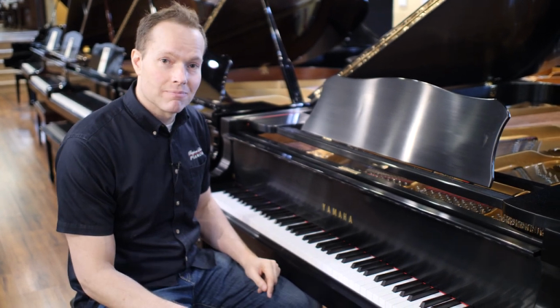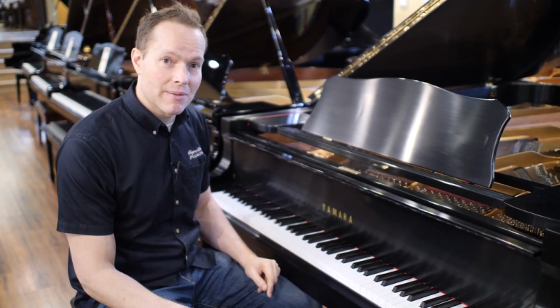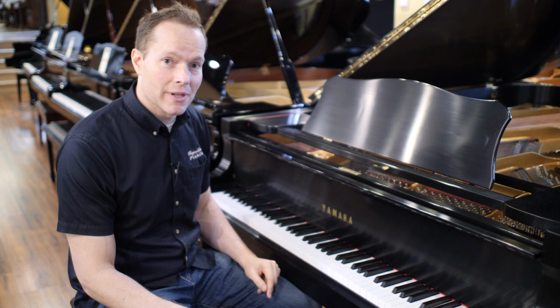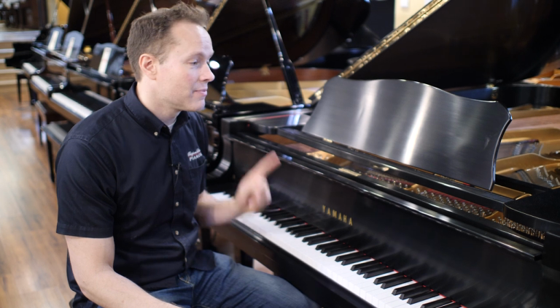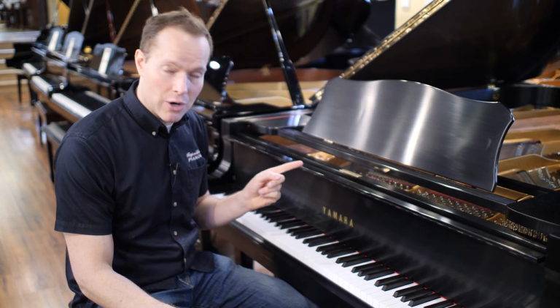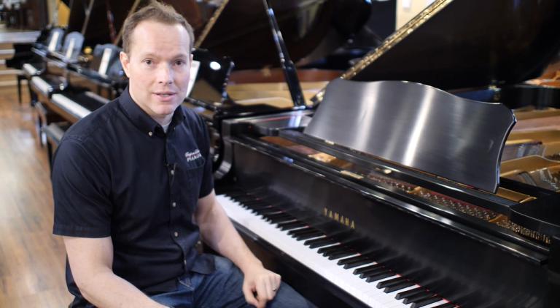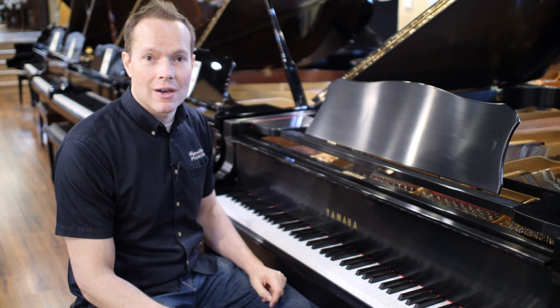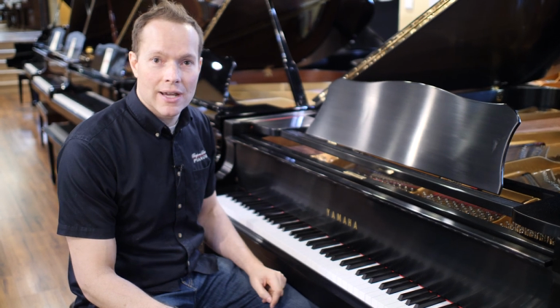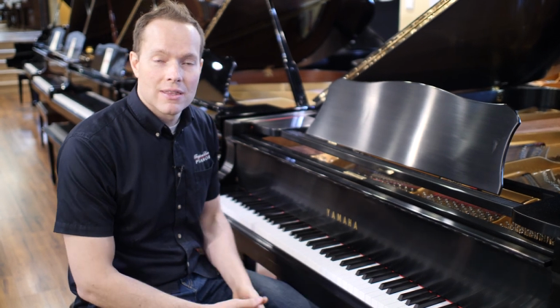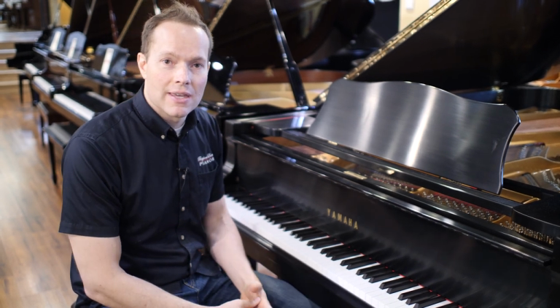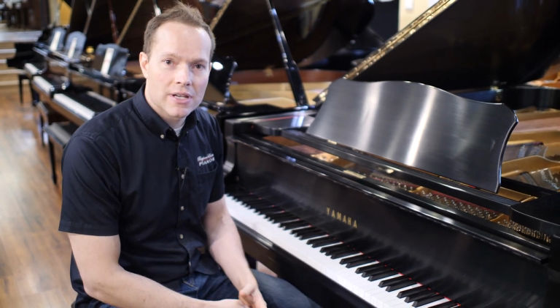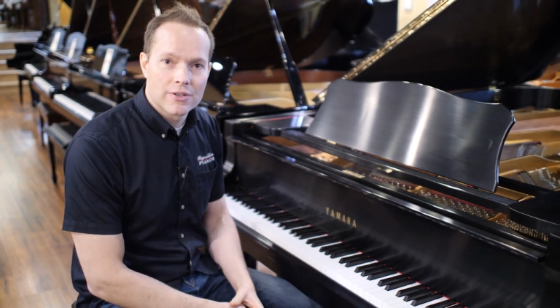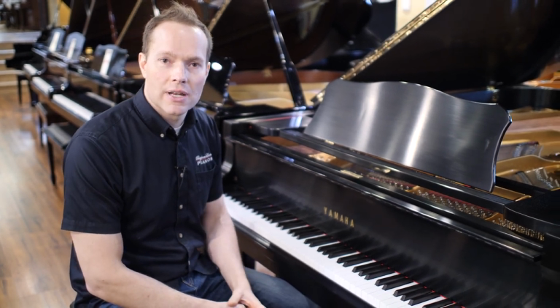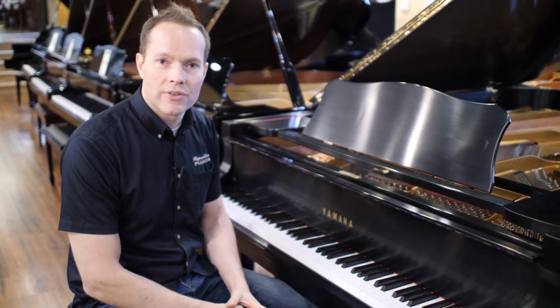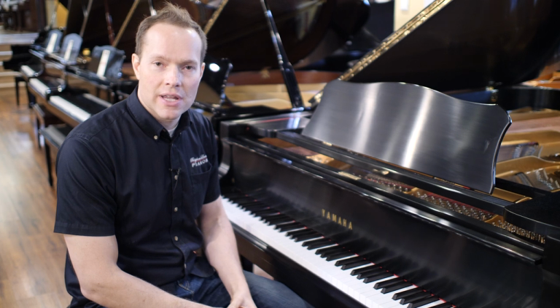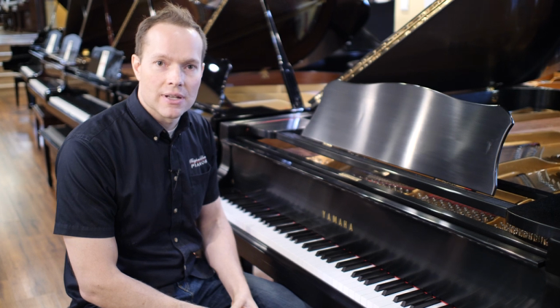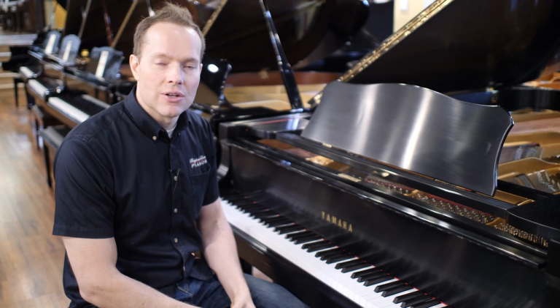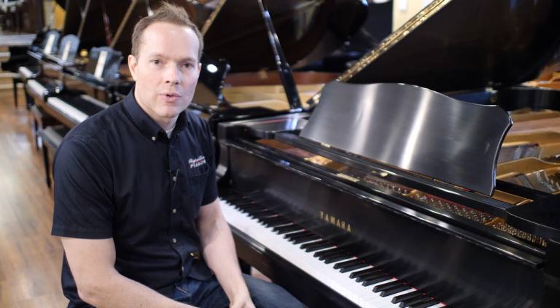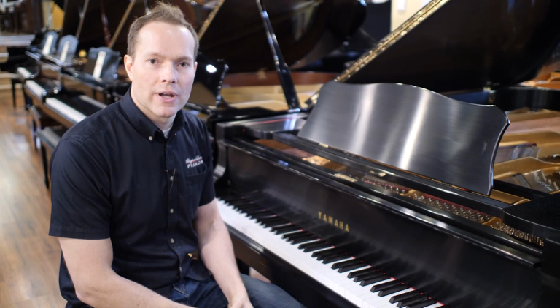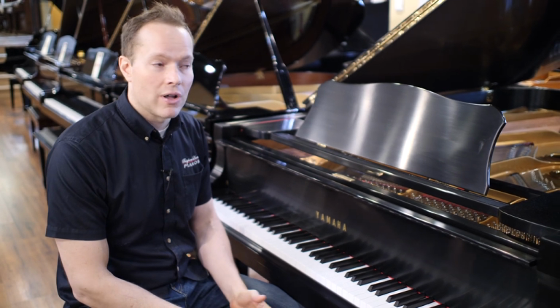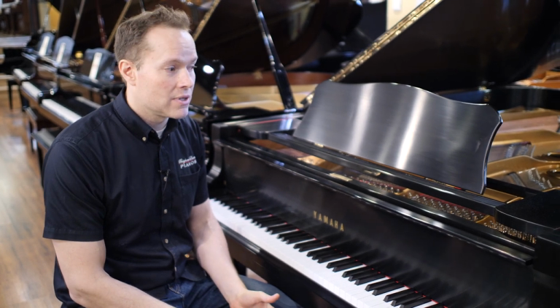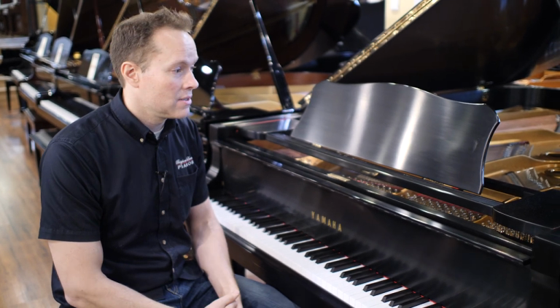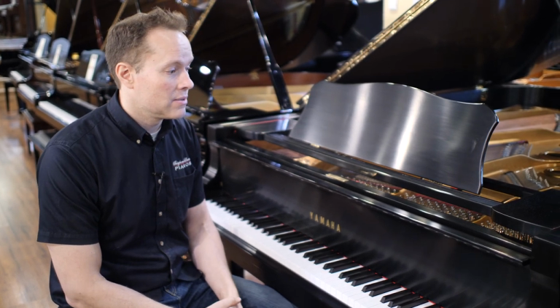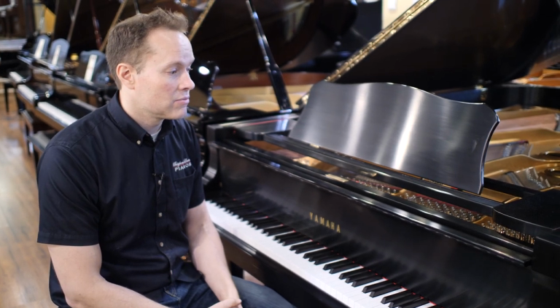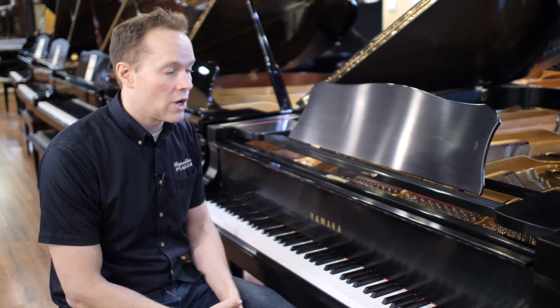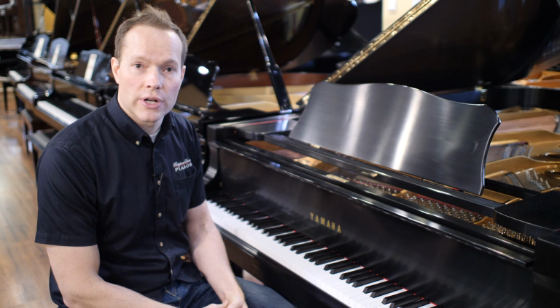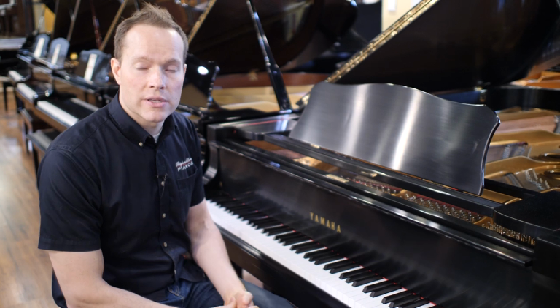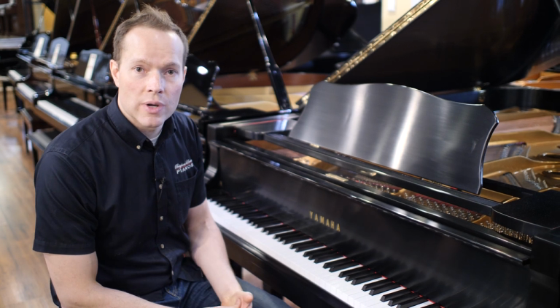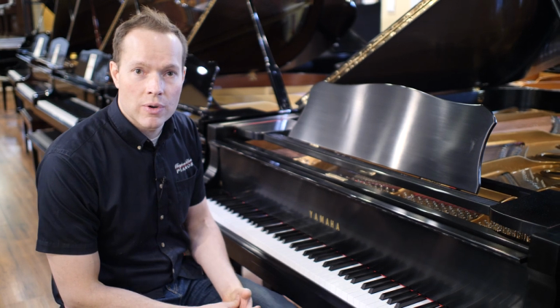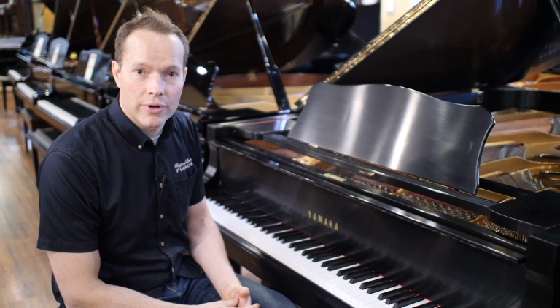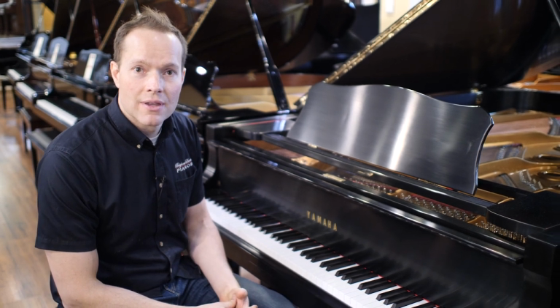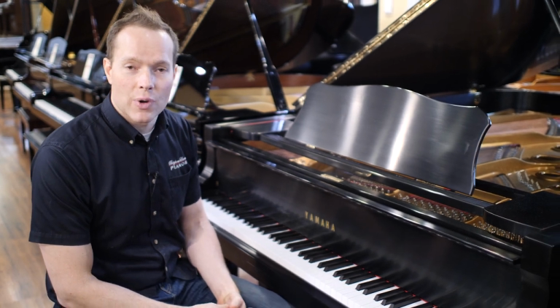Bold statement. I realize this piano merits it. Come check it out — the address is 1497 South State Street in Orem, or you can call the store at 801-701-0113. Thanks for watching.